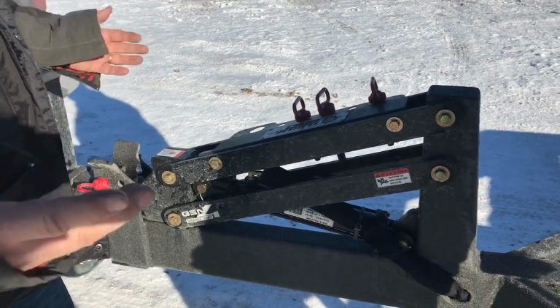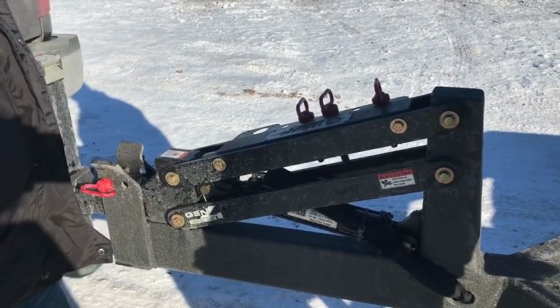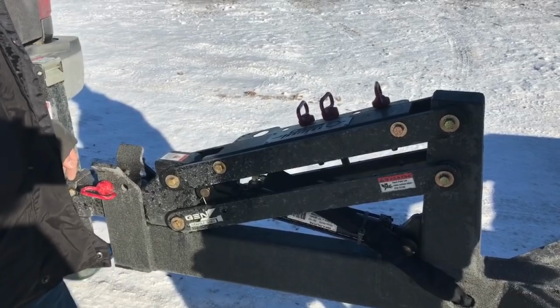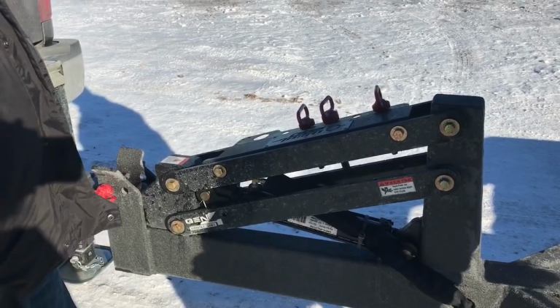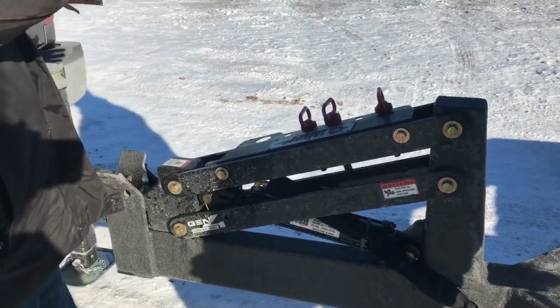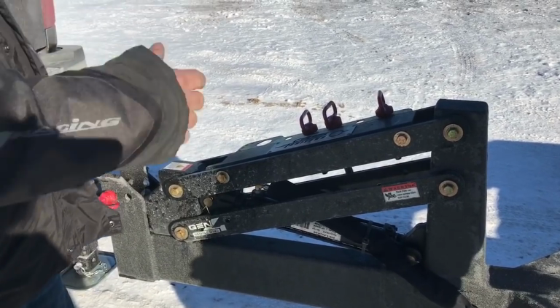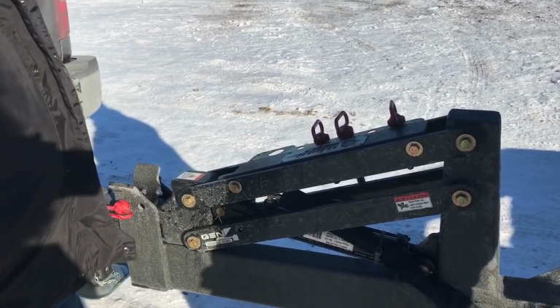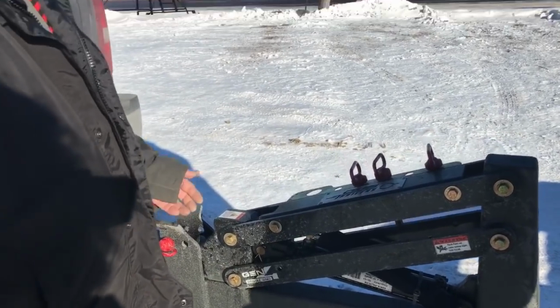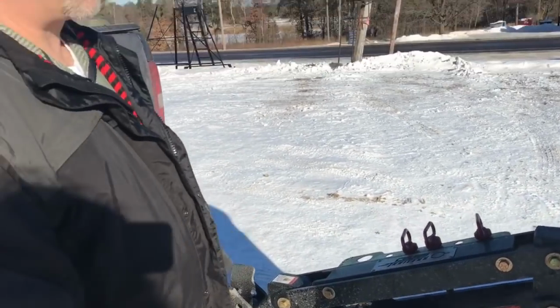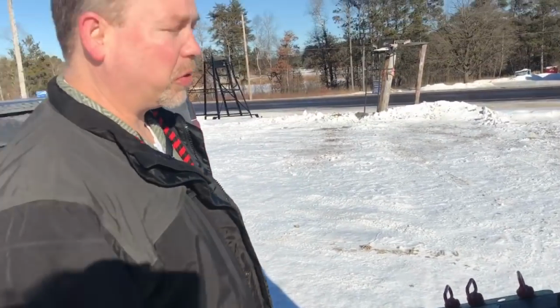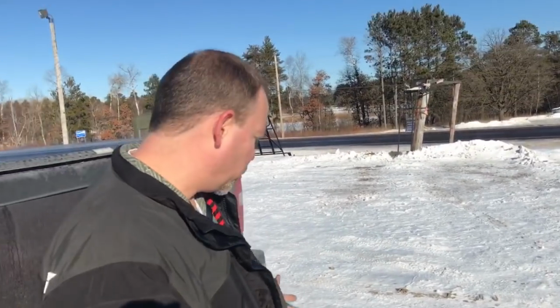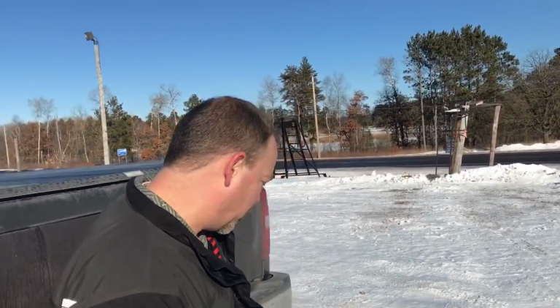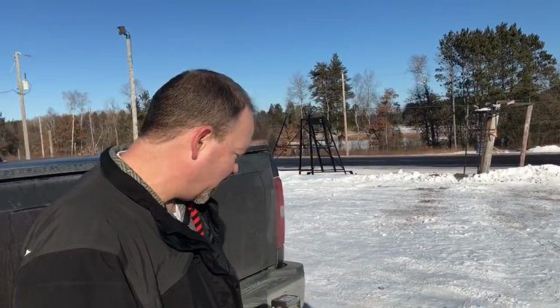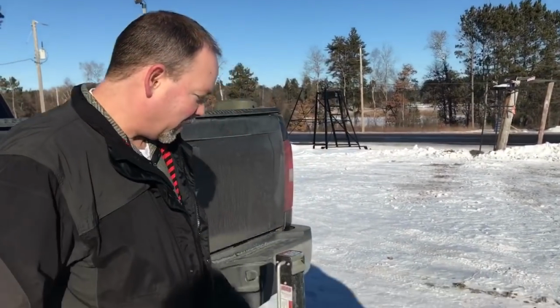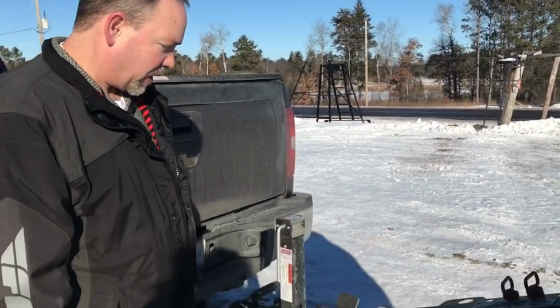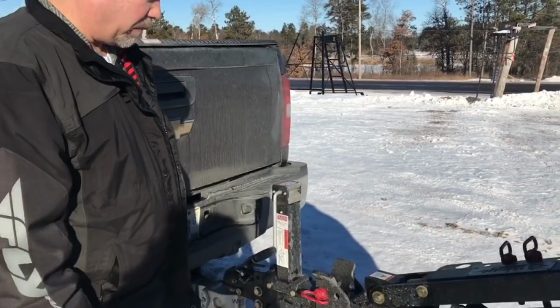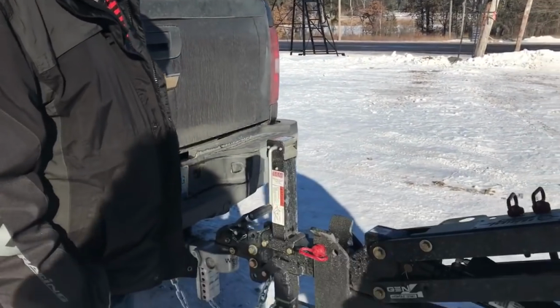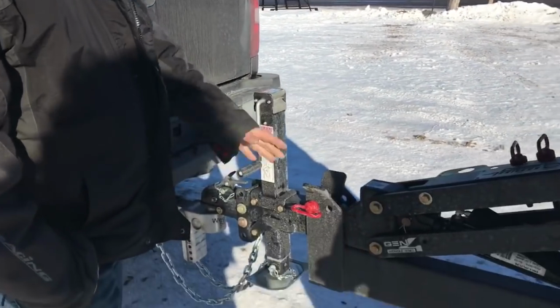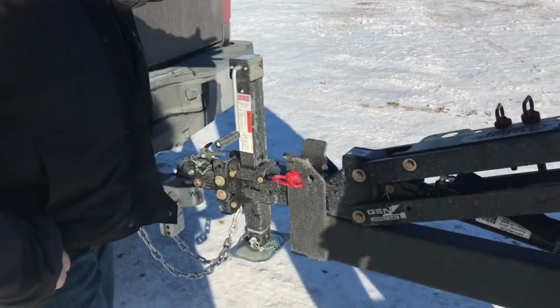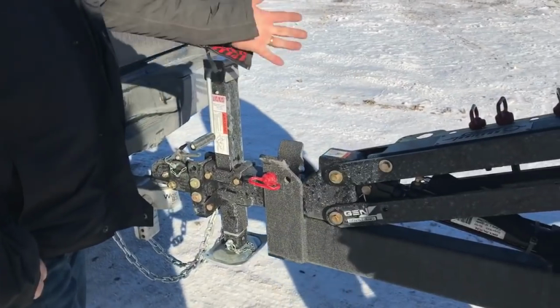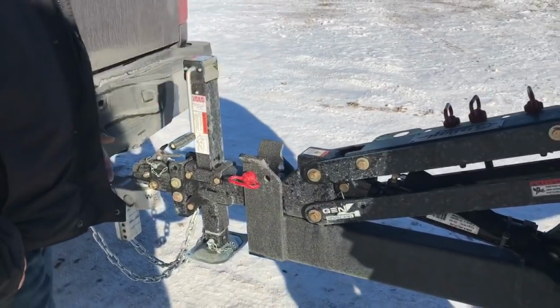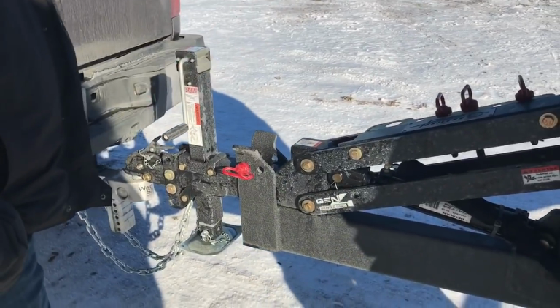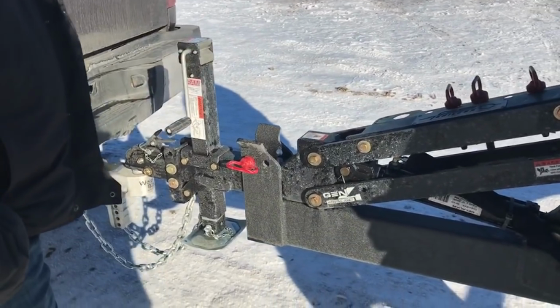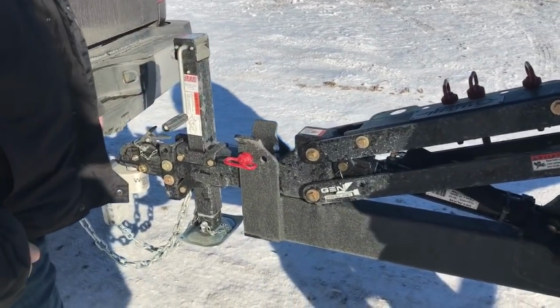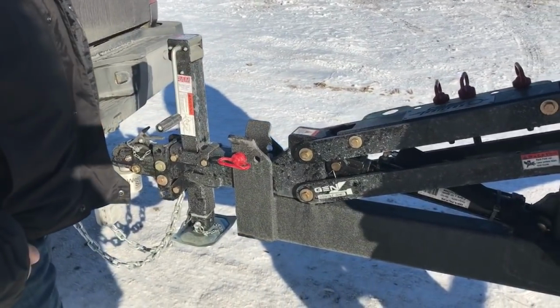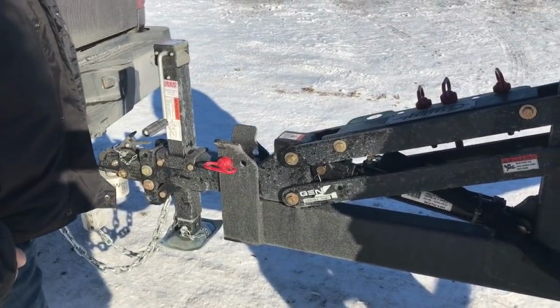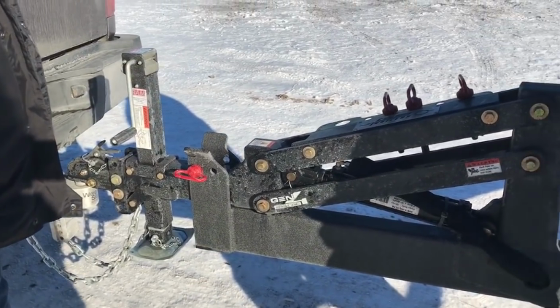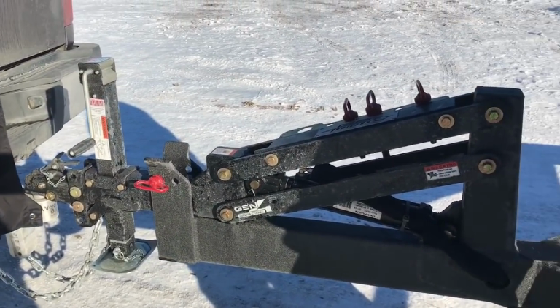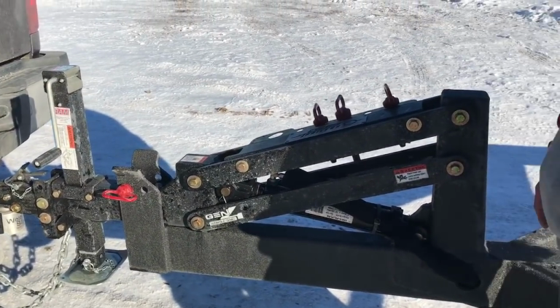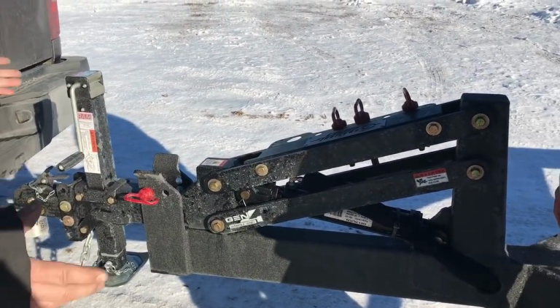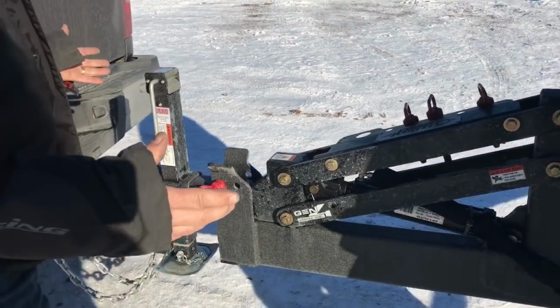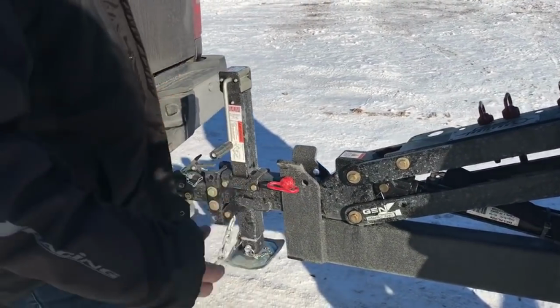Someone drove across the lake and broke the front of your trailer — who knows? You don't know what happens. All these pieces can be unbolted and reapplied. And no grease needed.